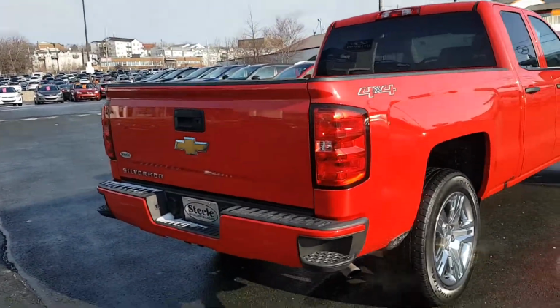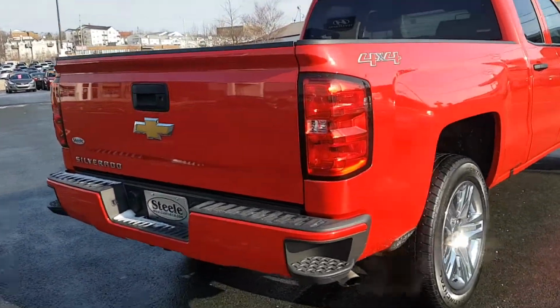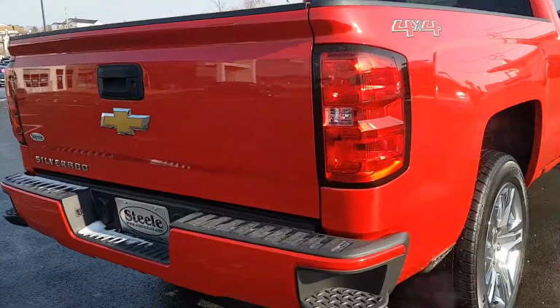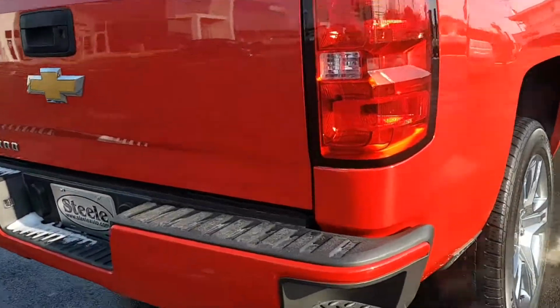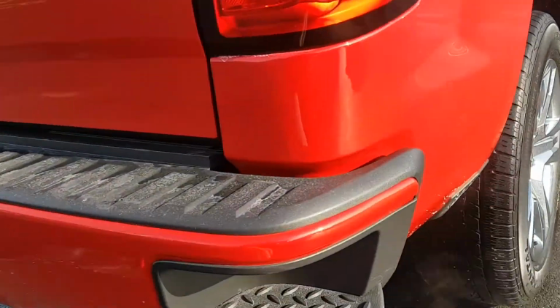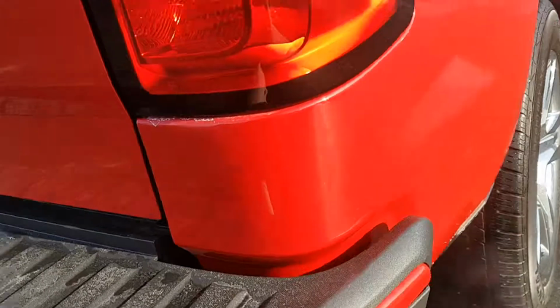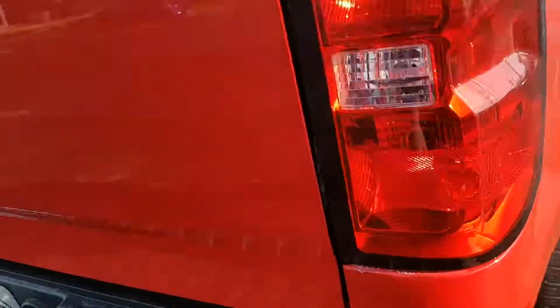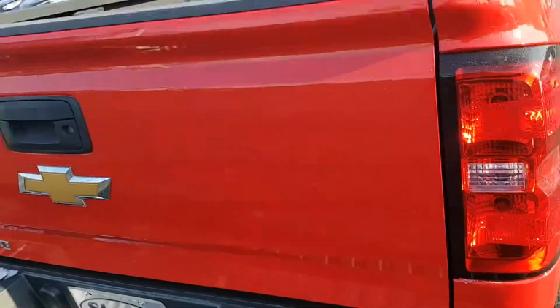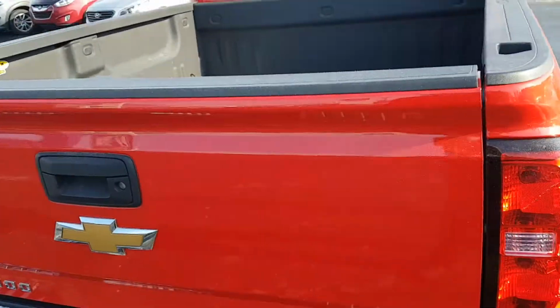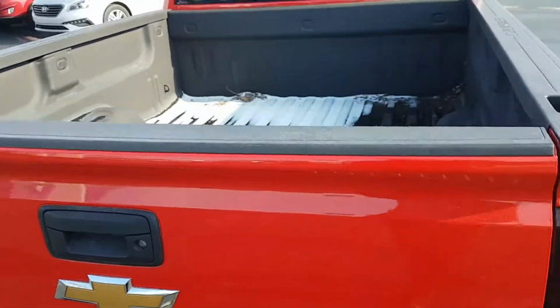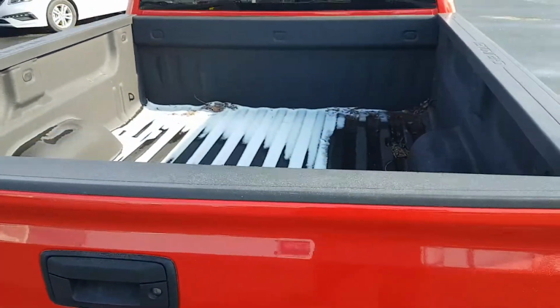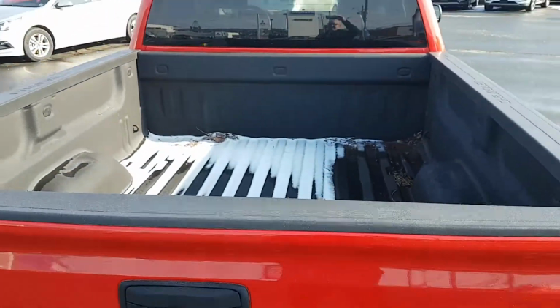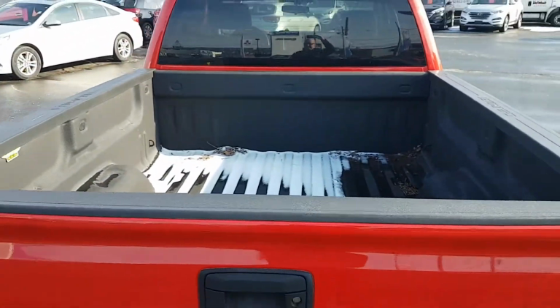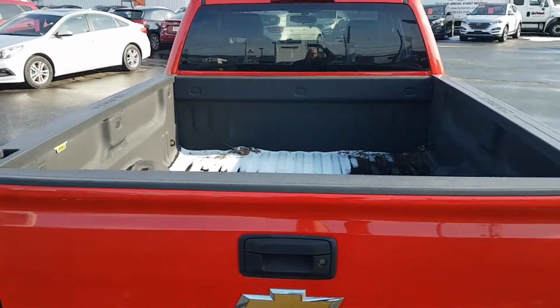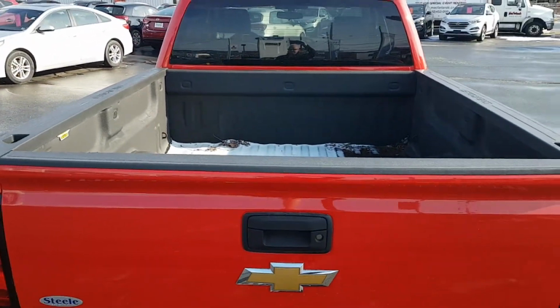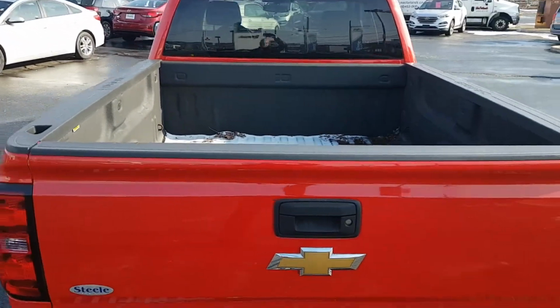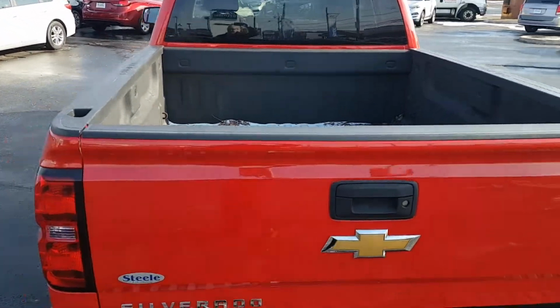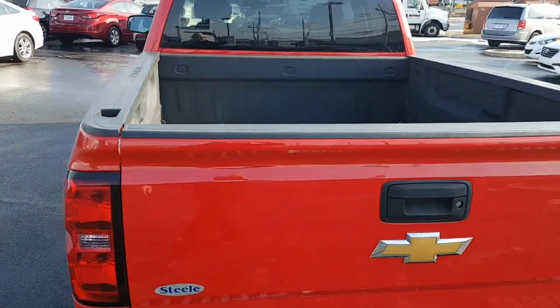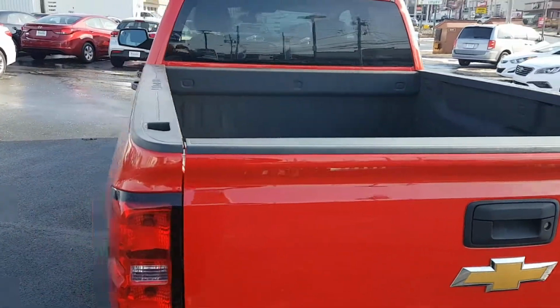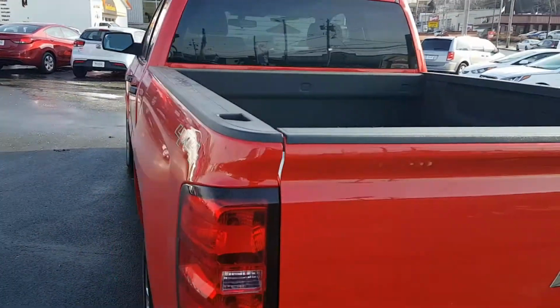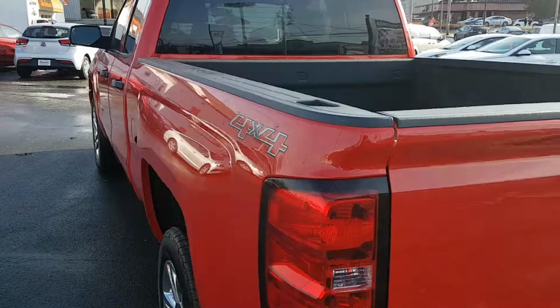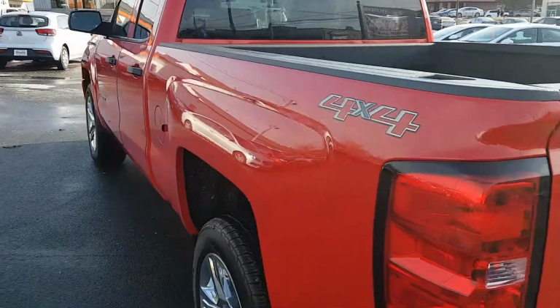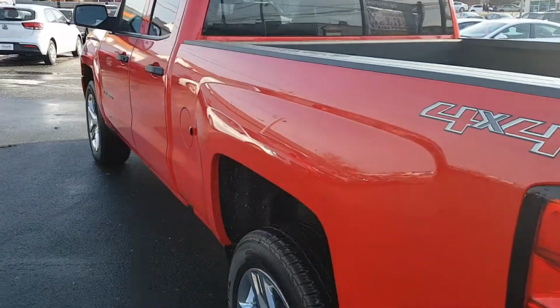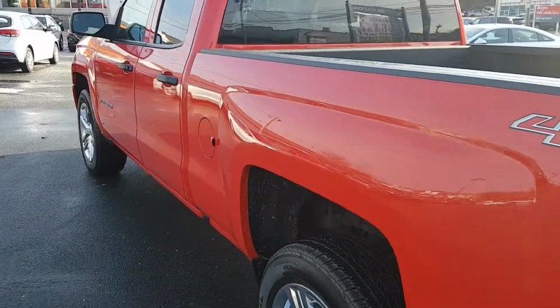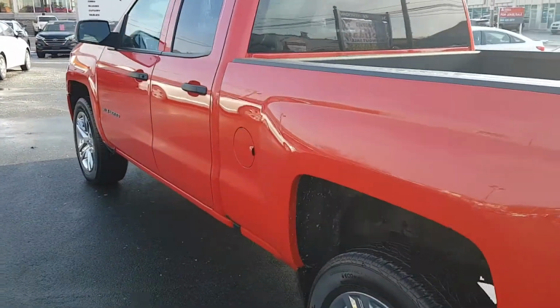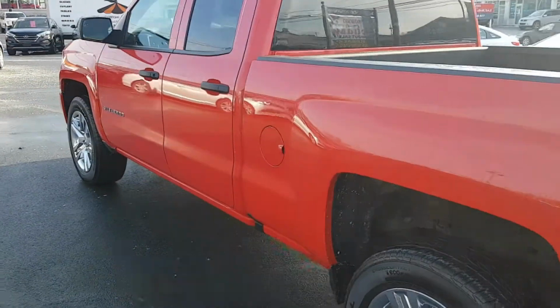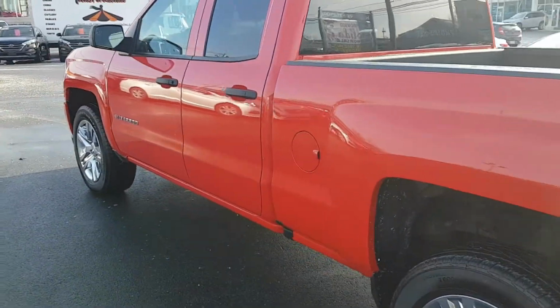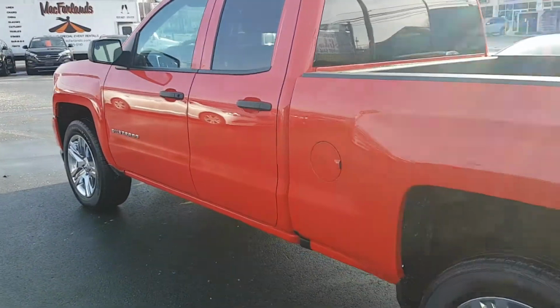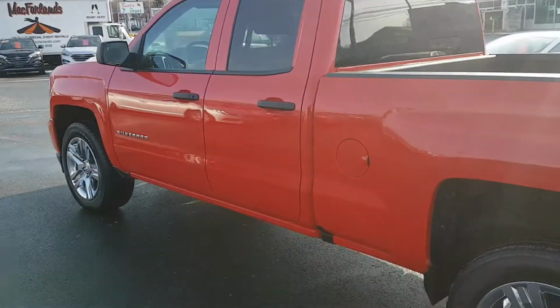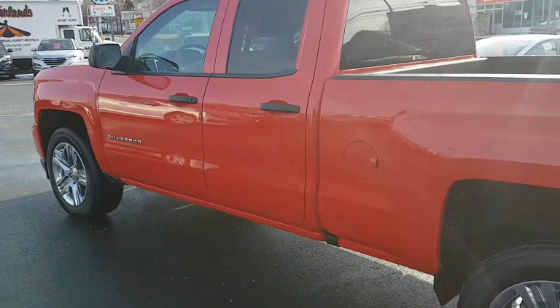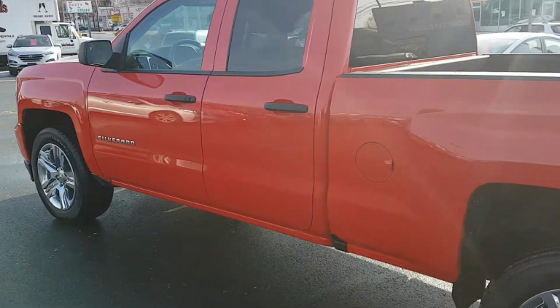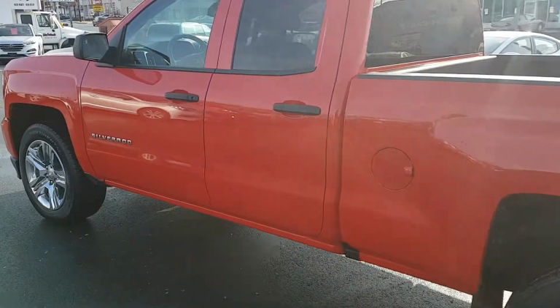These step-ups here make it very easy to get in and out. There's a nice big box on the back. Why don't we take a better look at the inside — this thing is wicked.